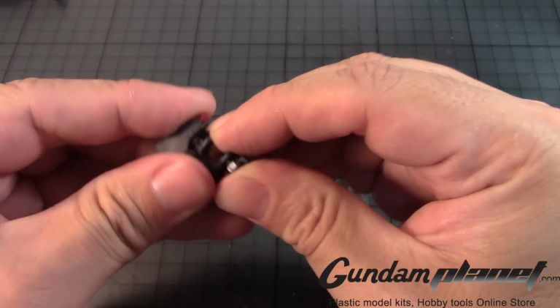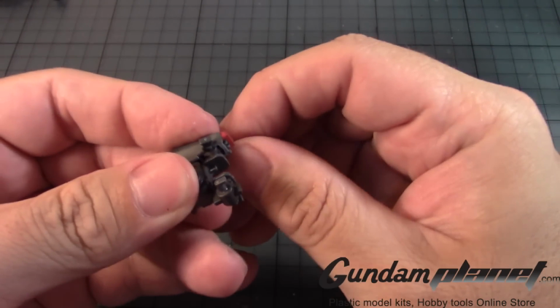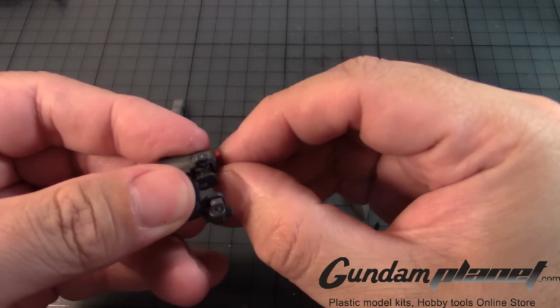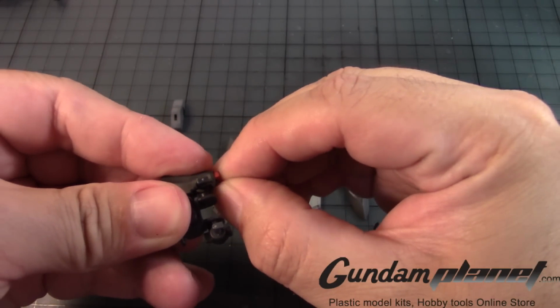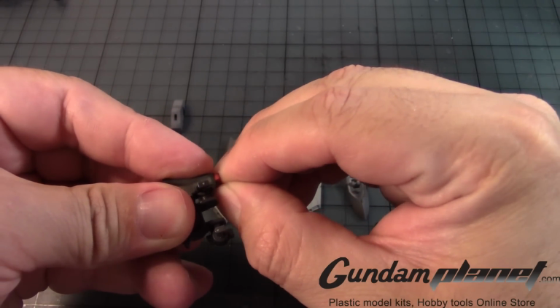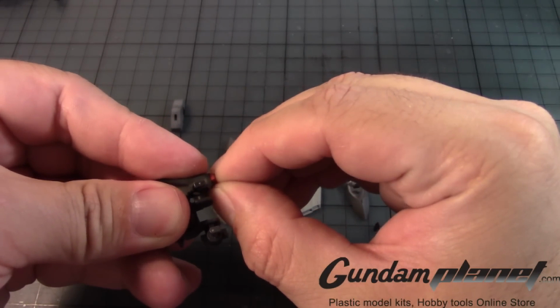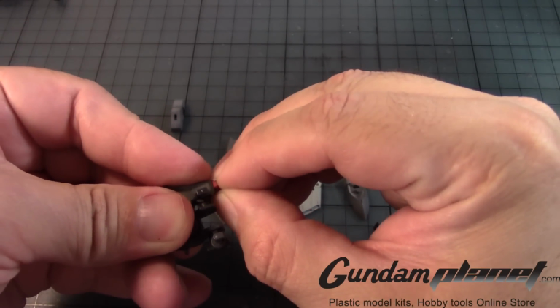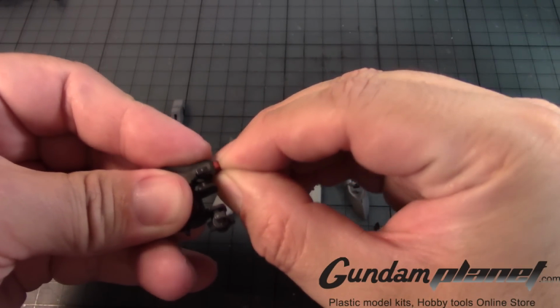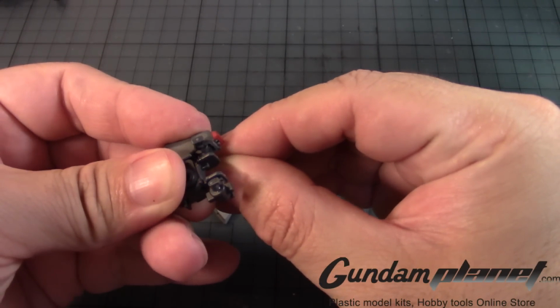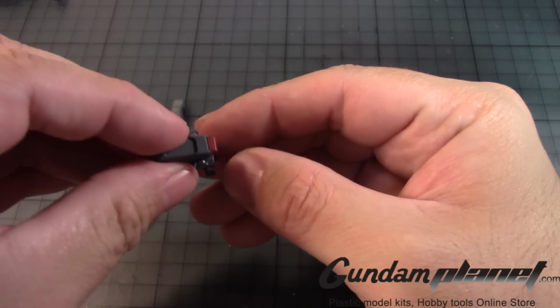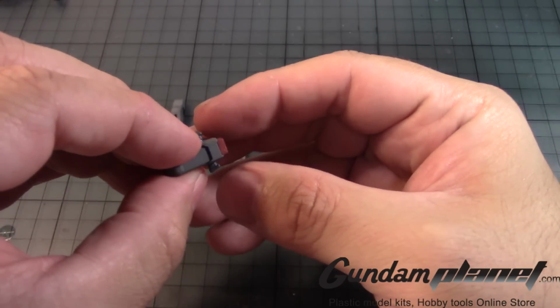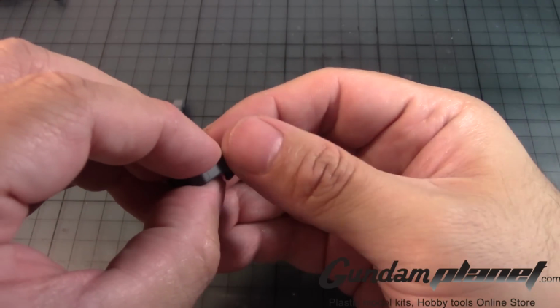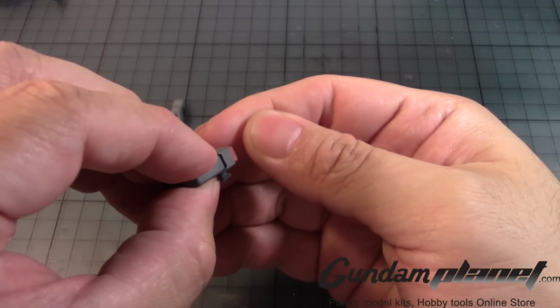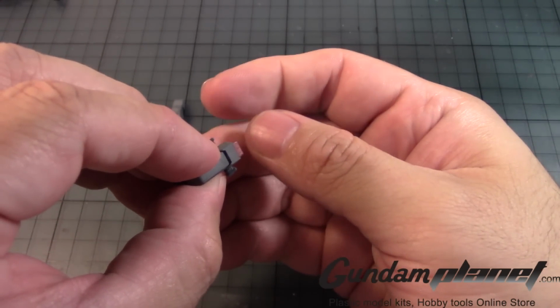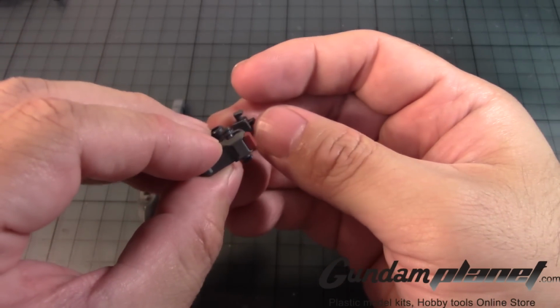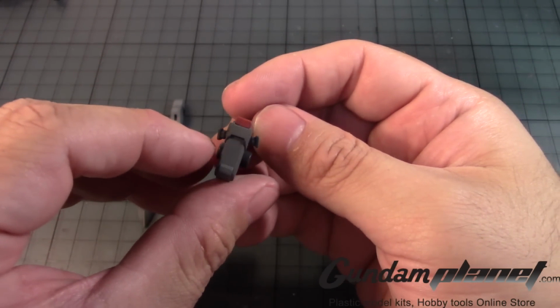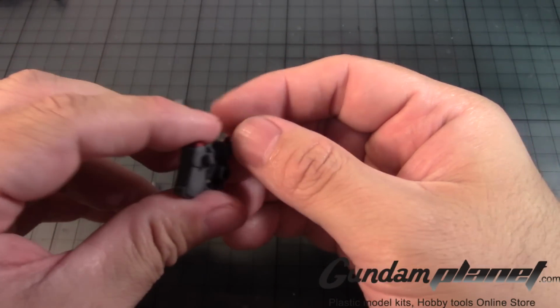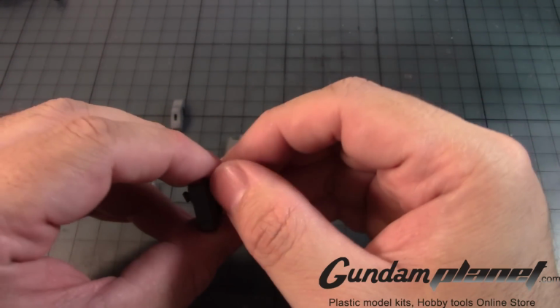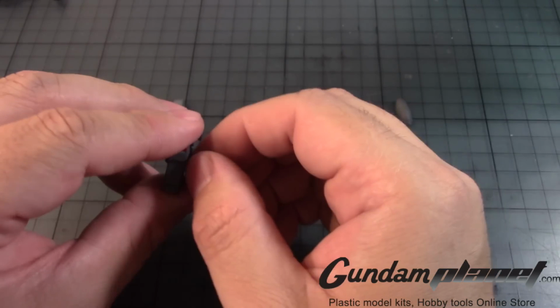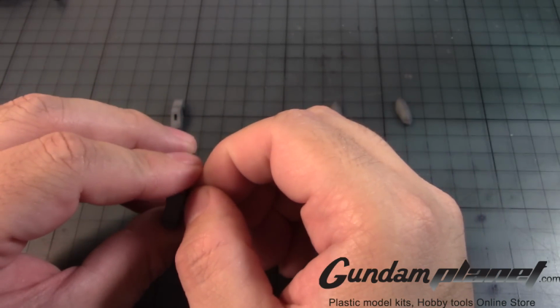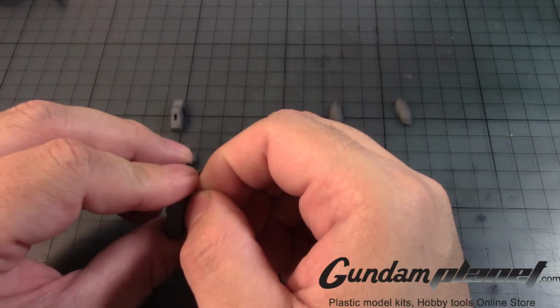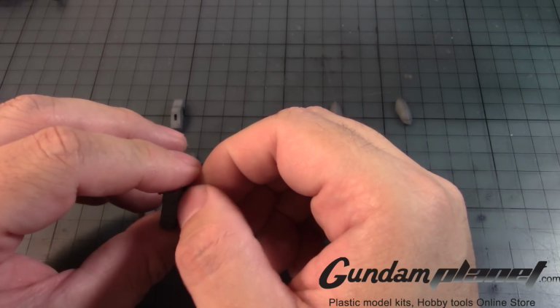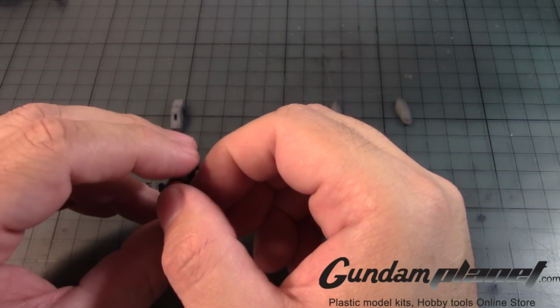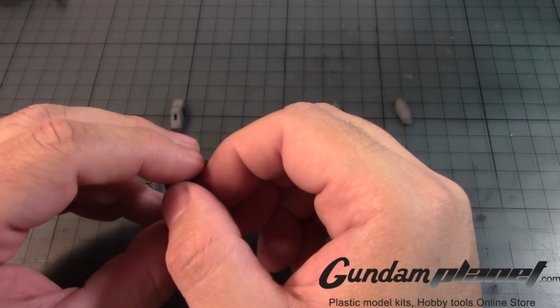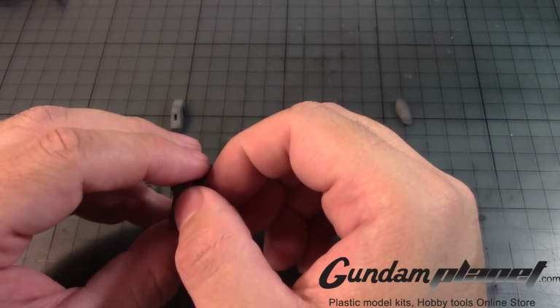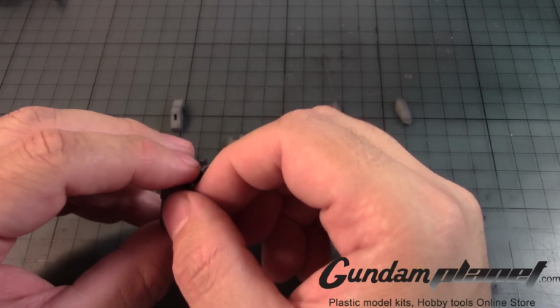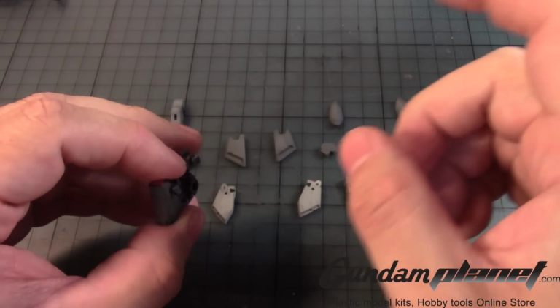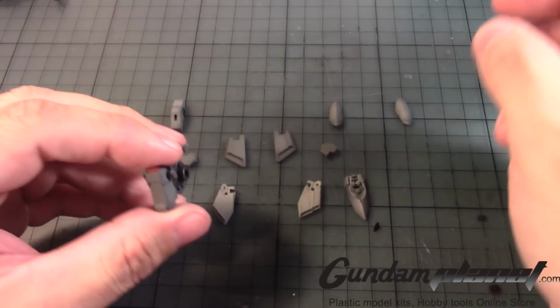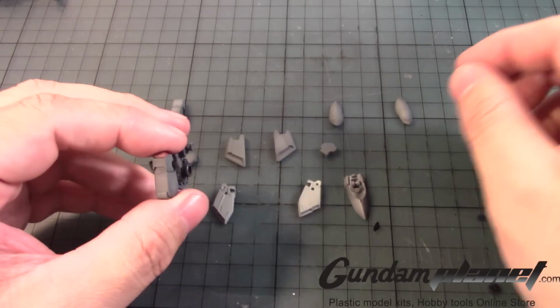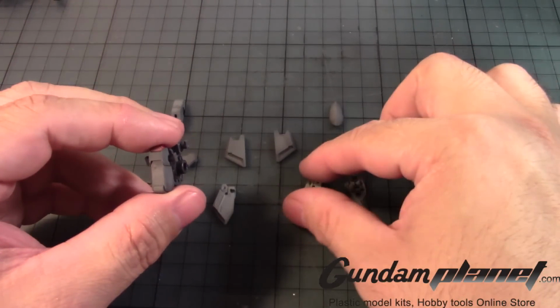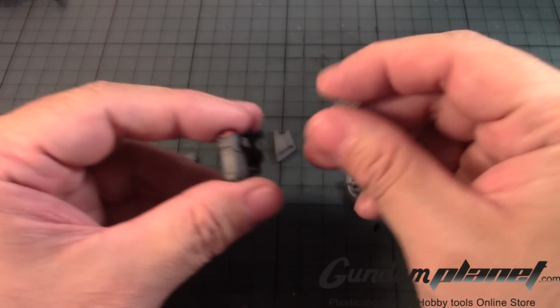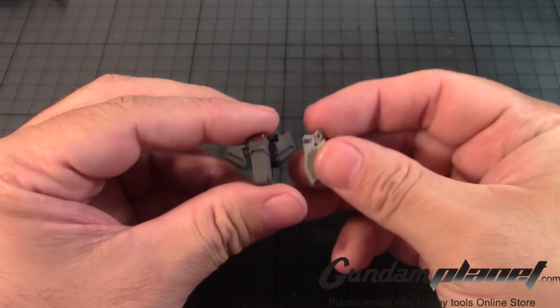Oh, you have to slide it into place. There we go. So that takes care of that. Now according to the manual I need to take this.